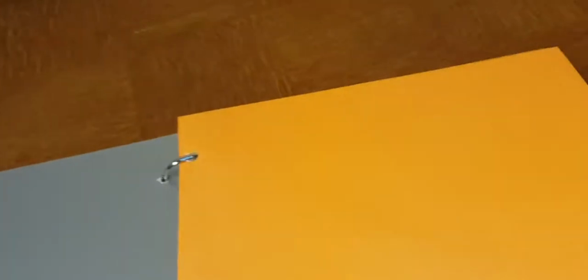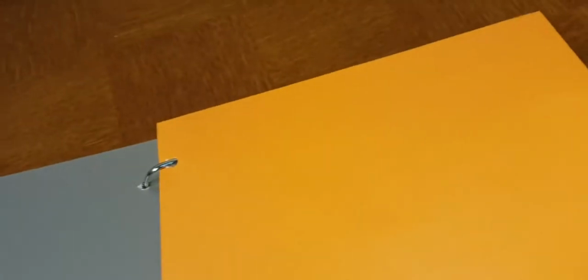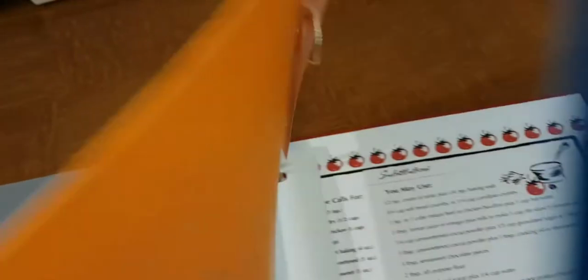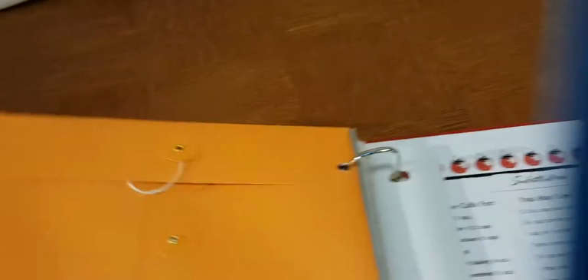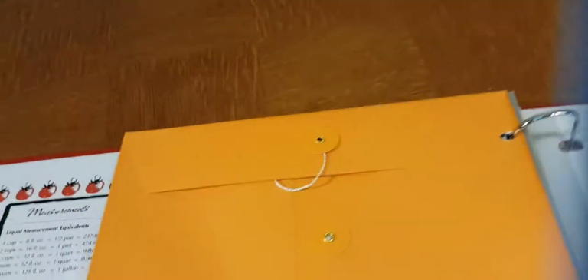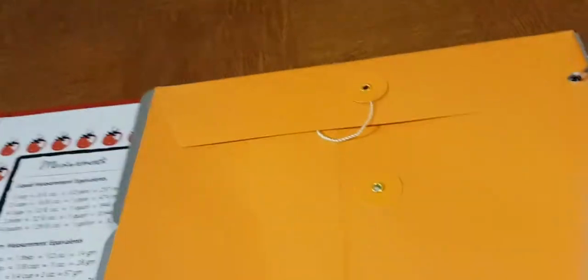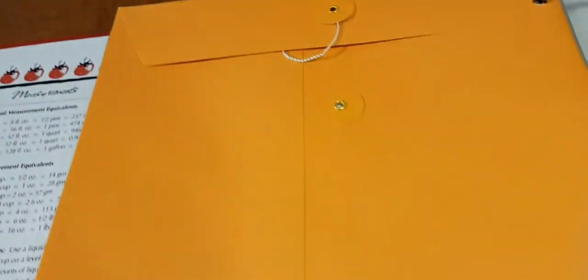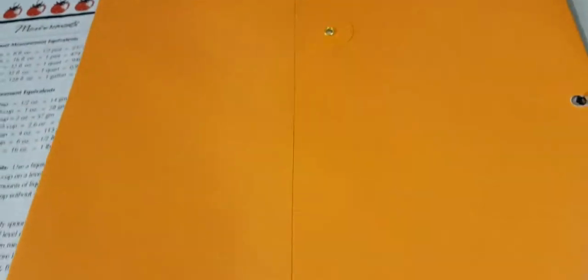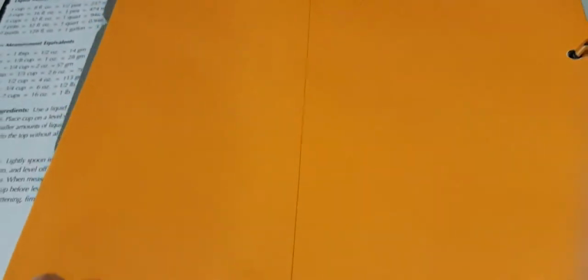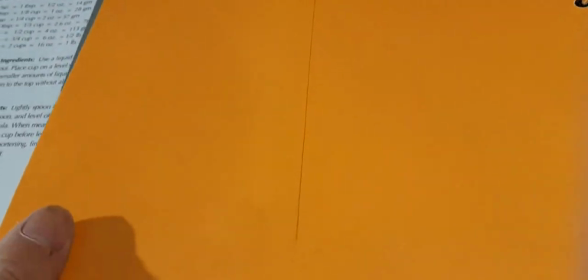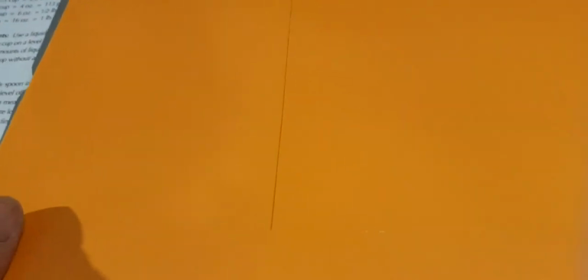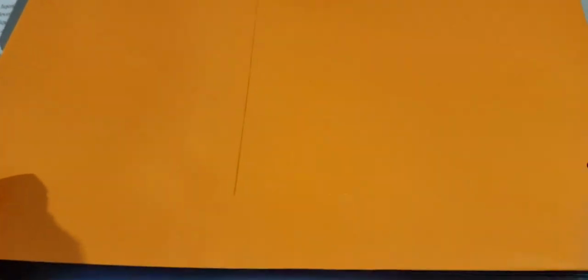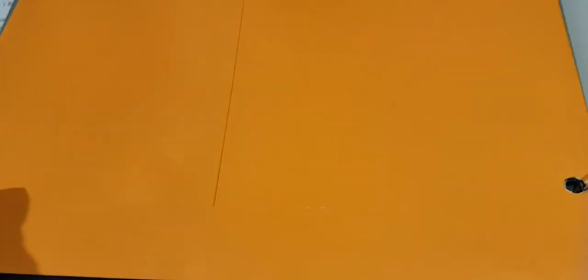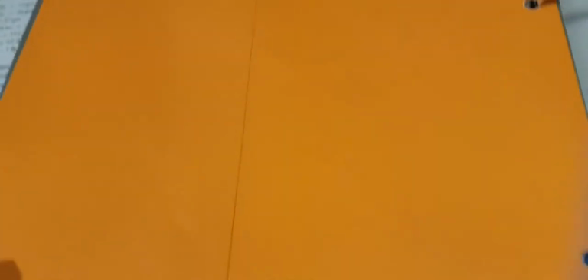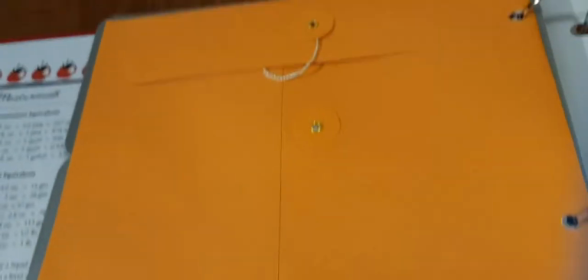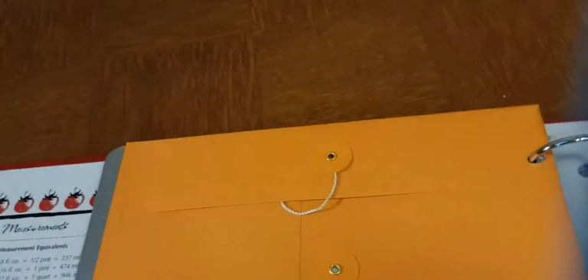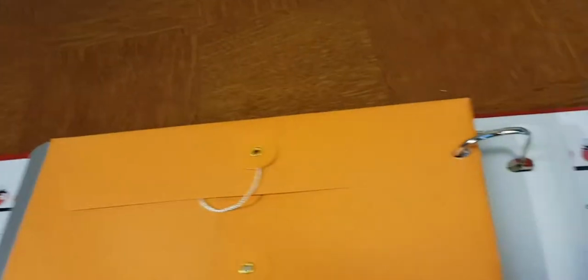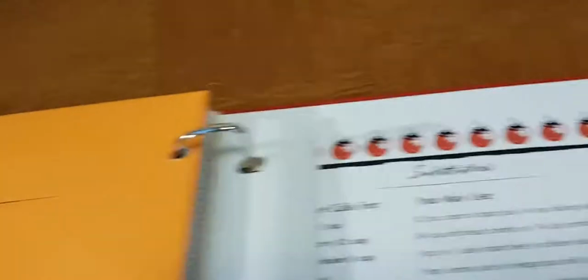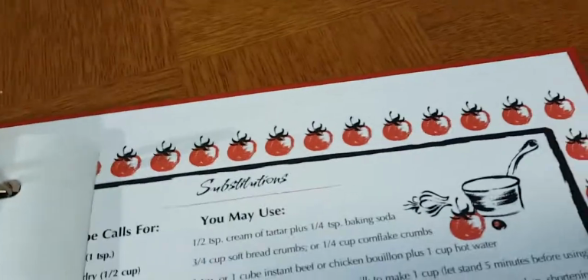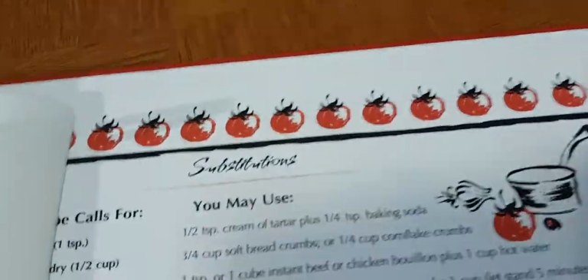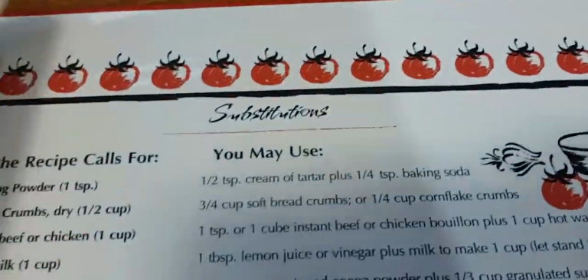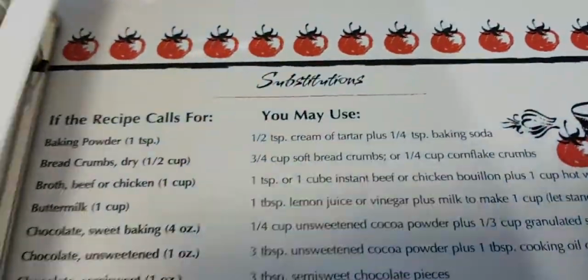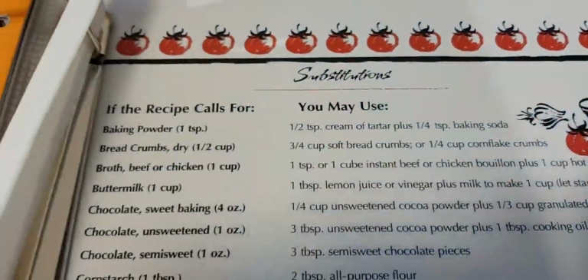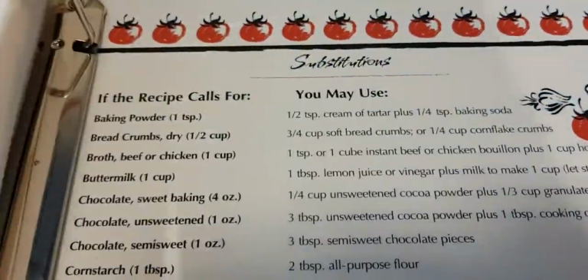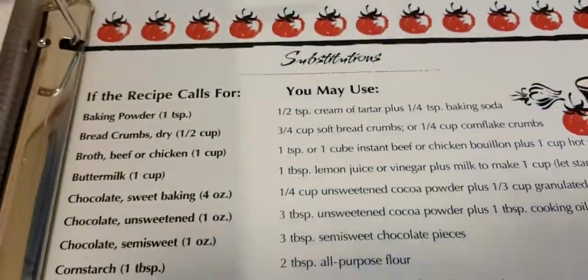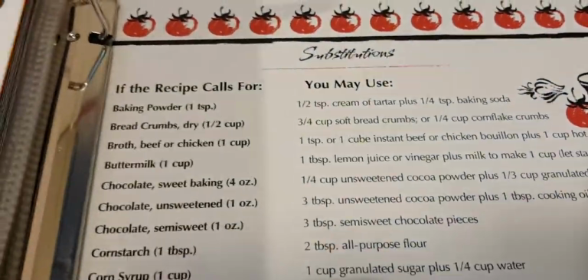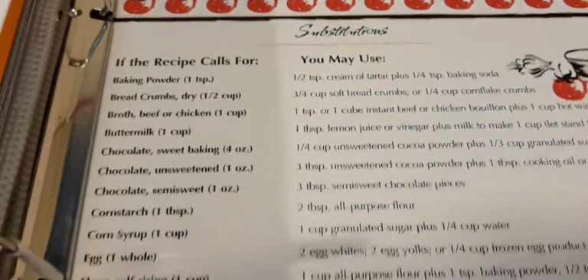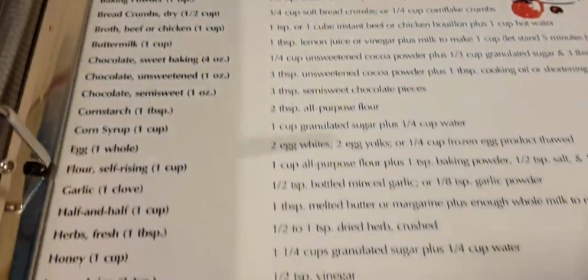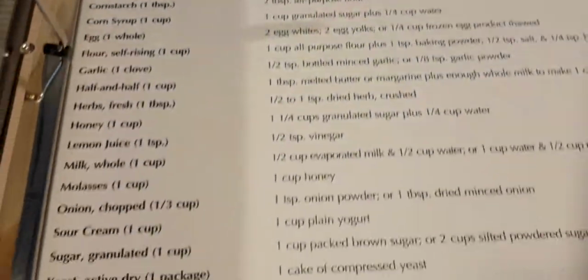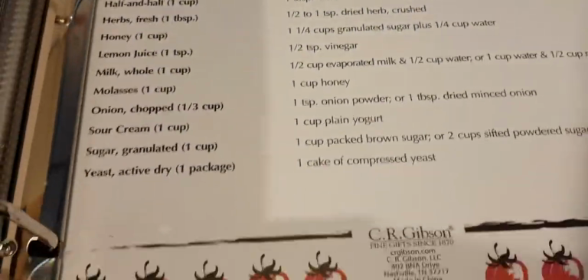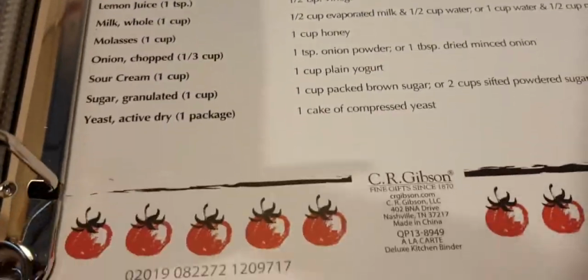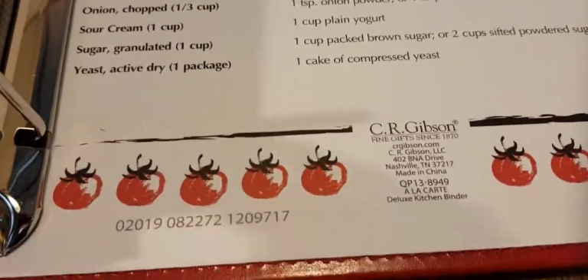Or just your odds and ends — little scraps of paper that you want to keep. And then on the inside back cover, you'll see this is a substitution chart.